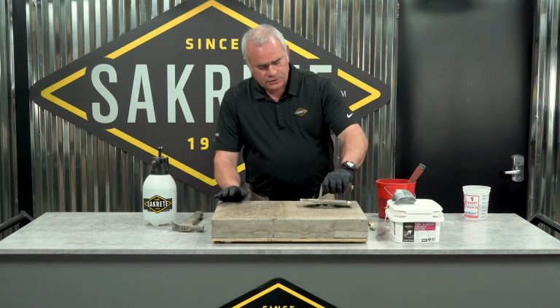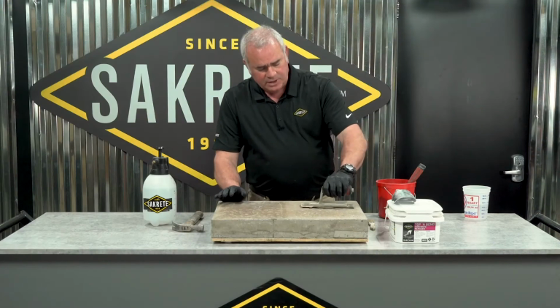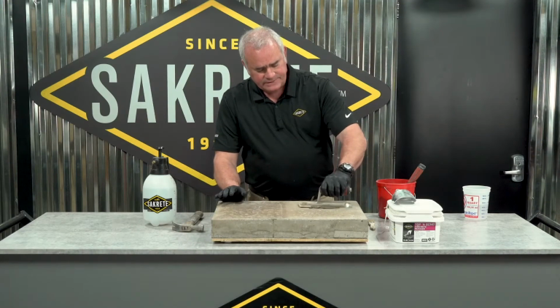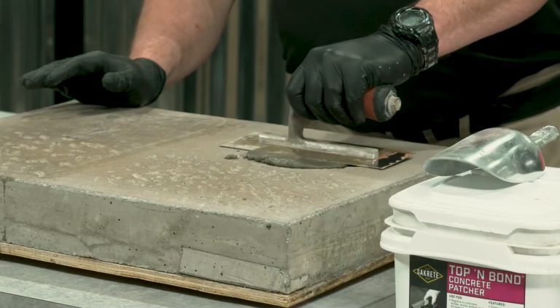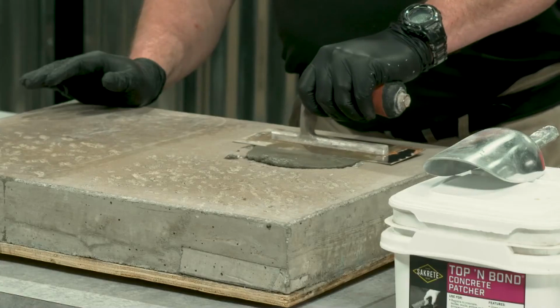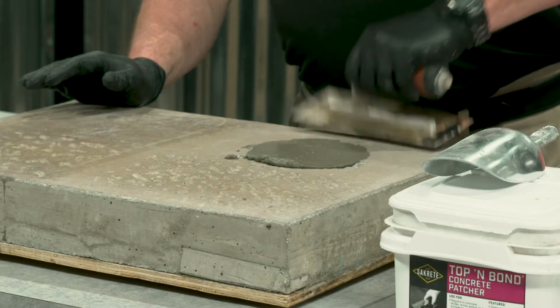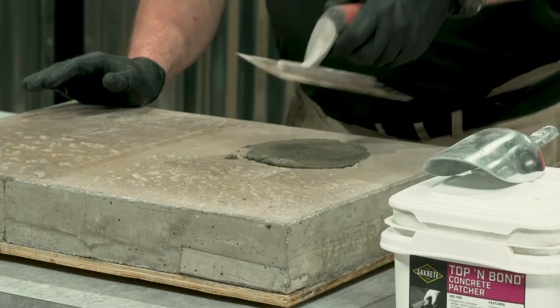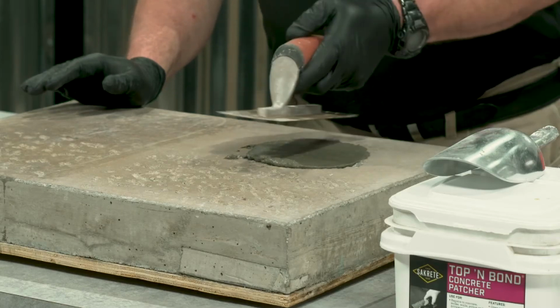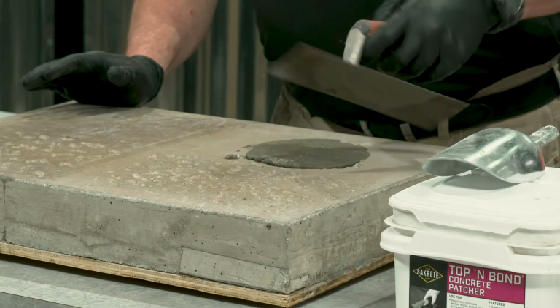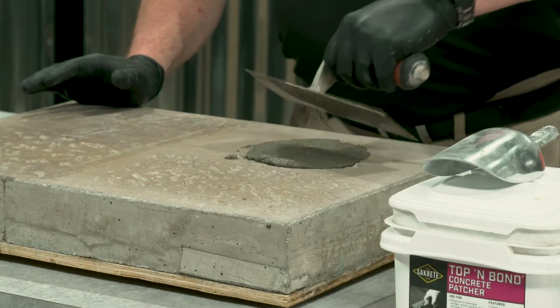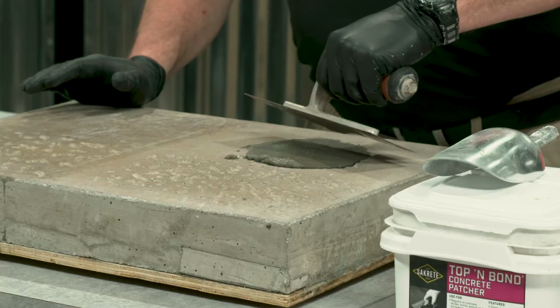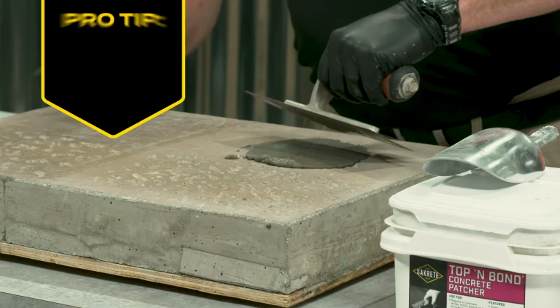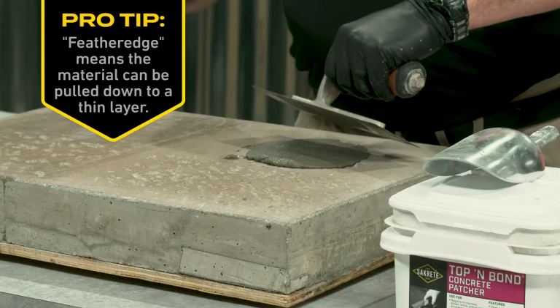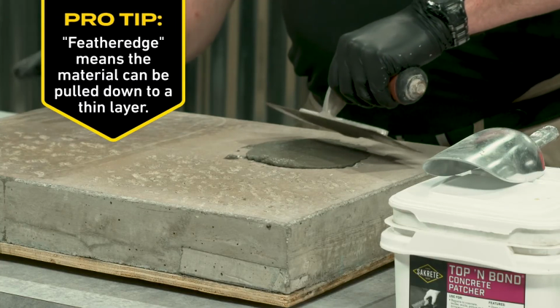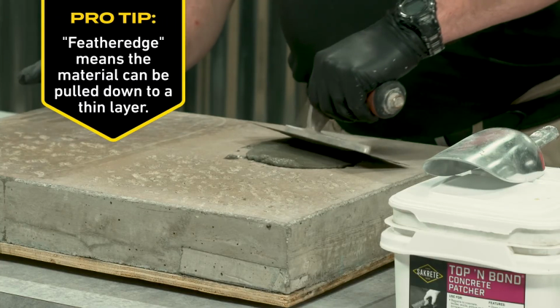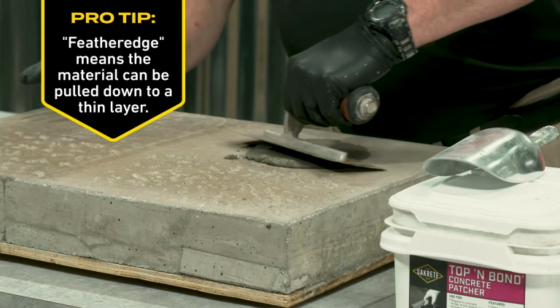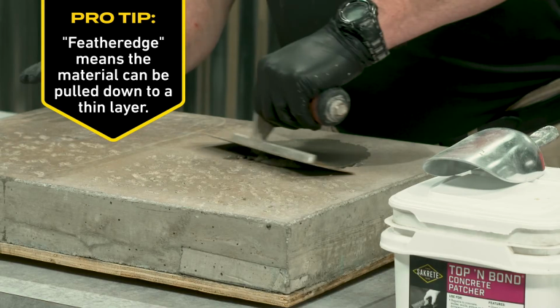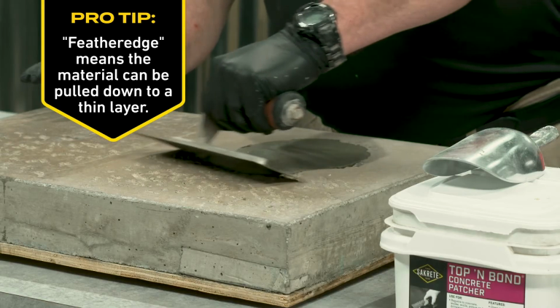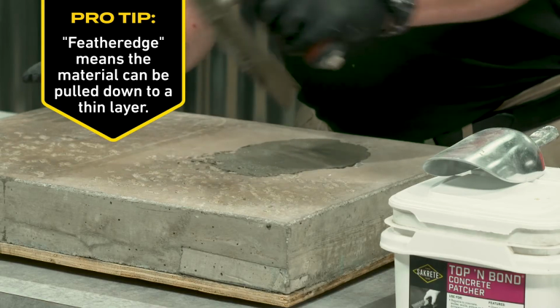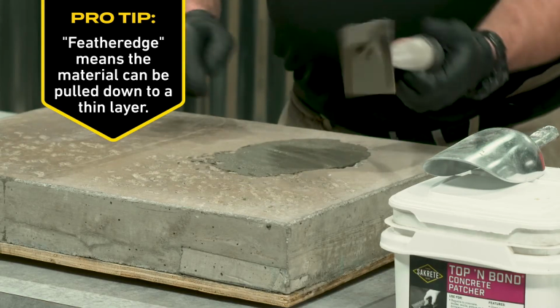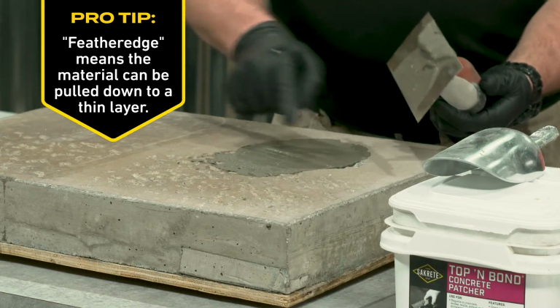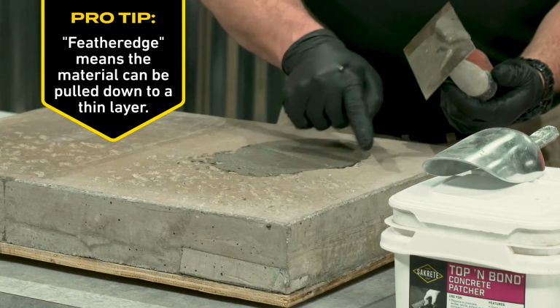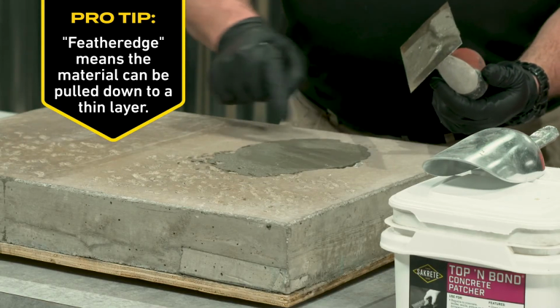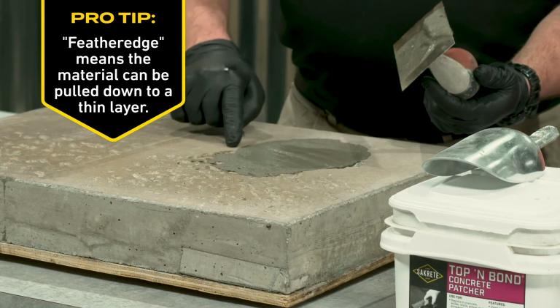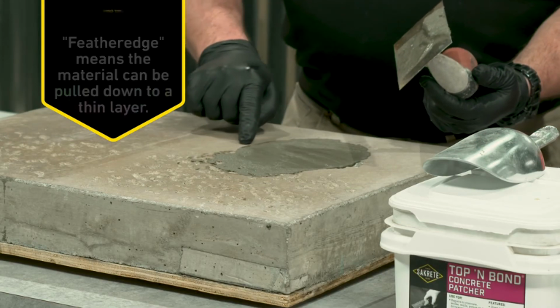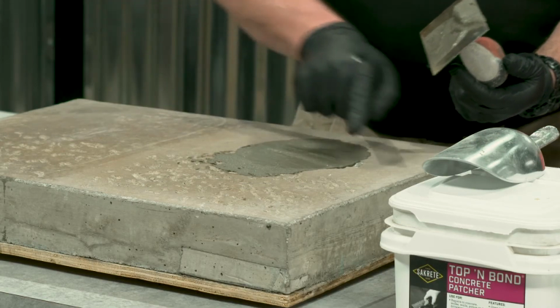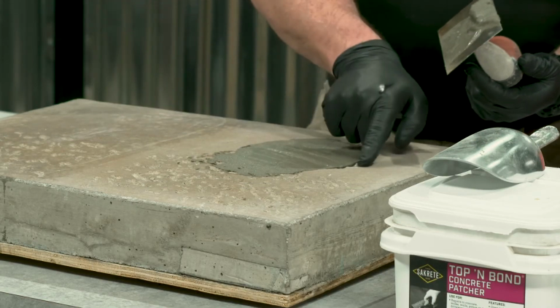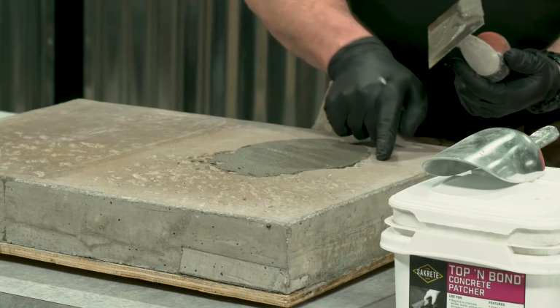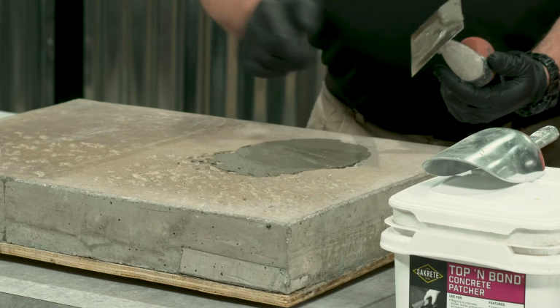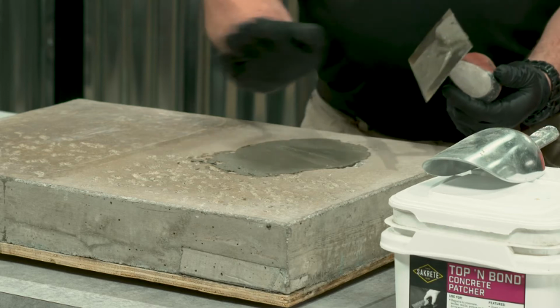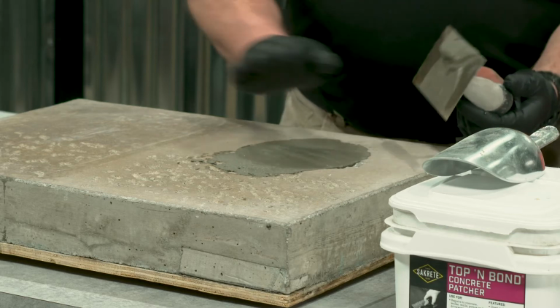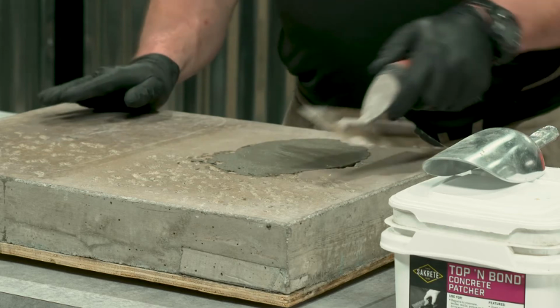Trowel in place. Now because Top & Bond can go feather edge, you'll notice I'm pulling it tight. It will absolutely bond to all of these thinned areas and onto the concrete.